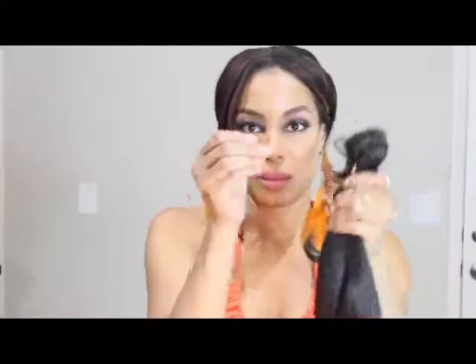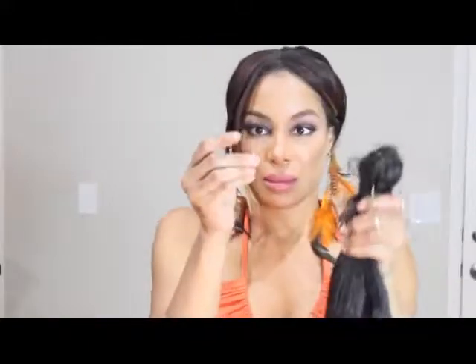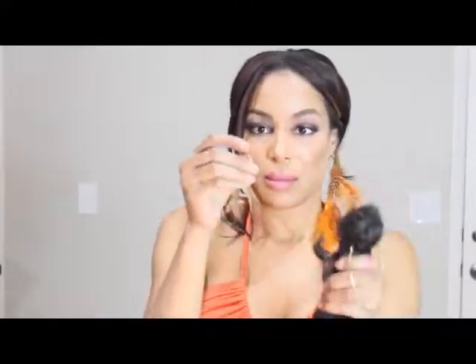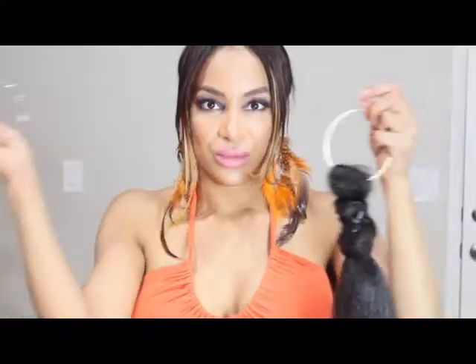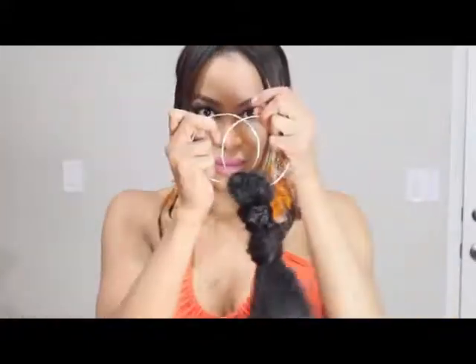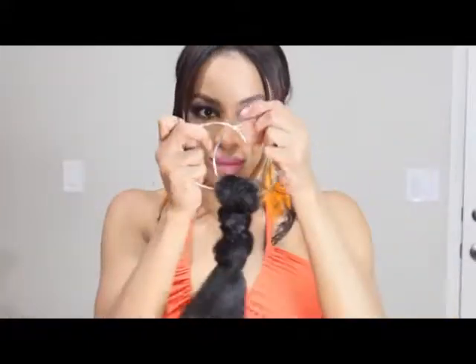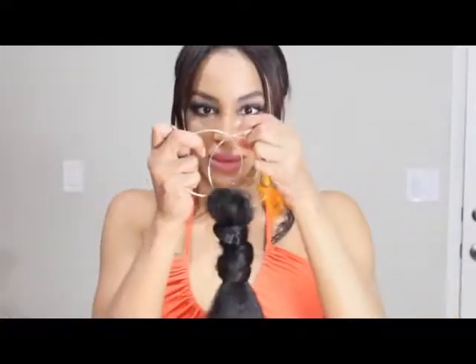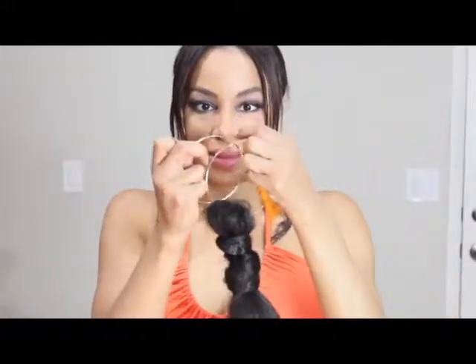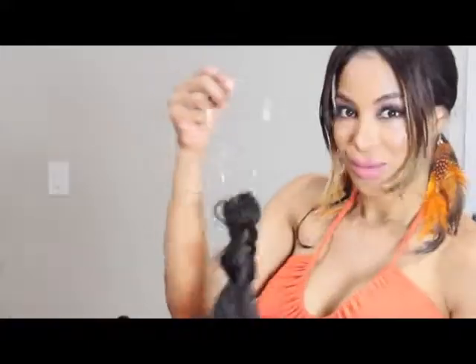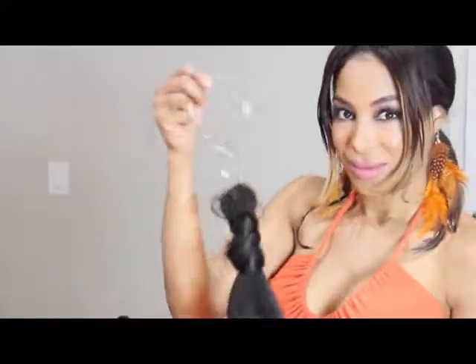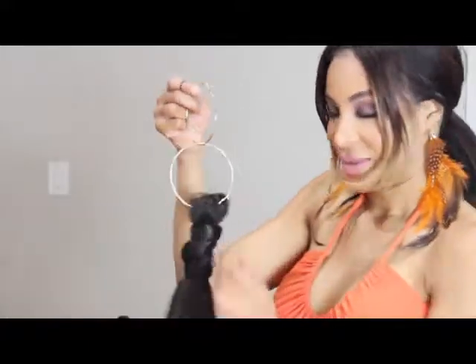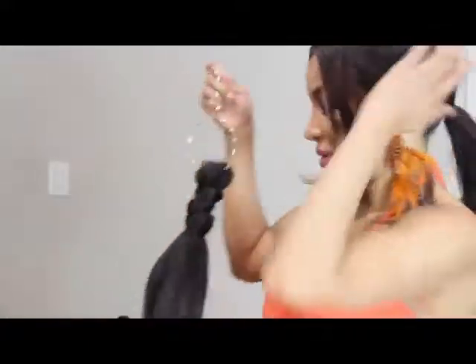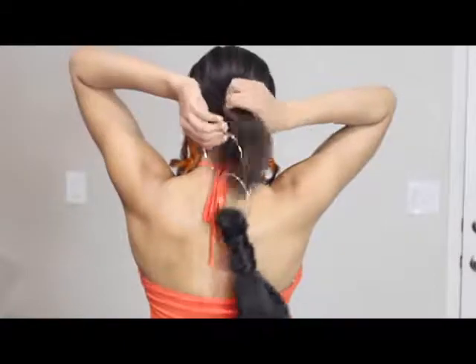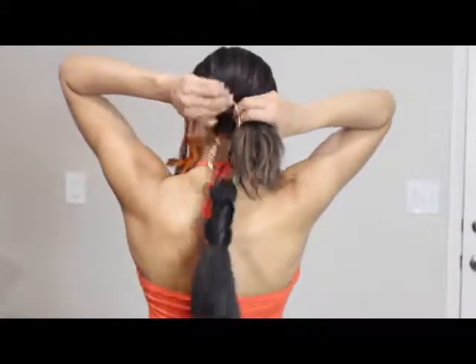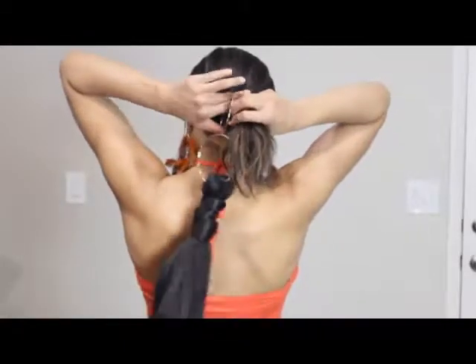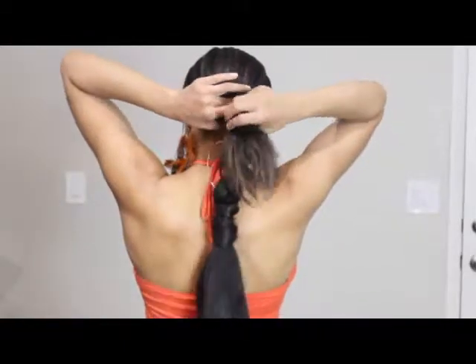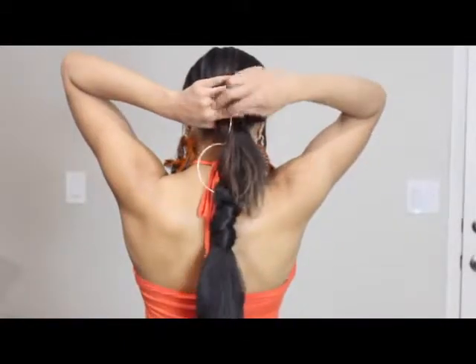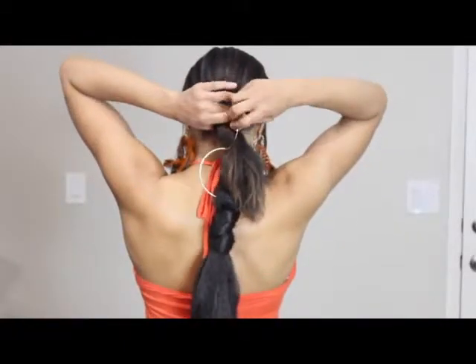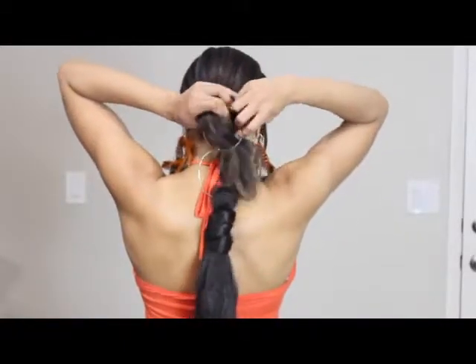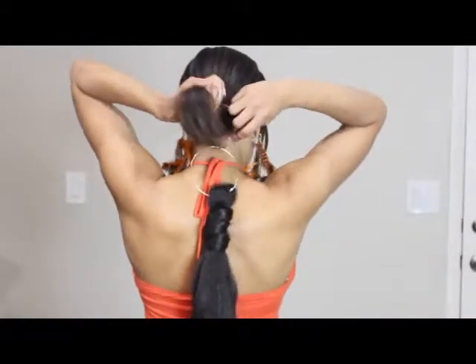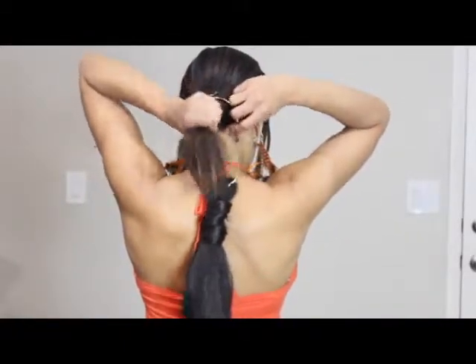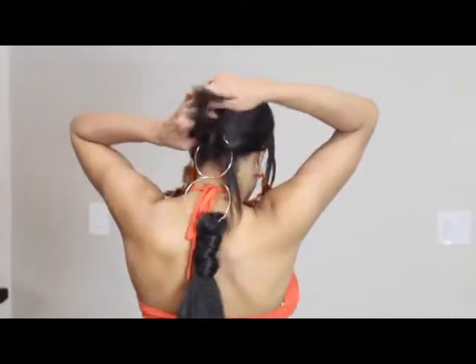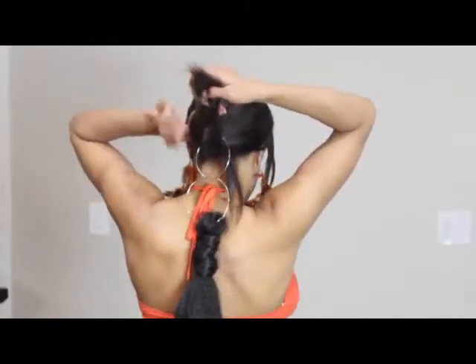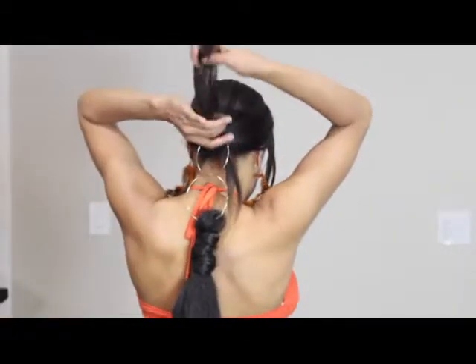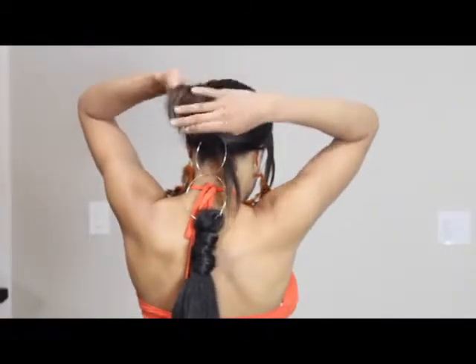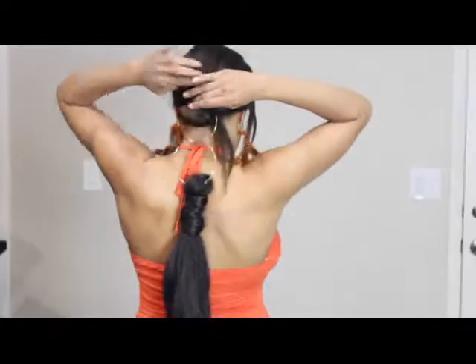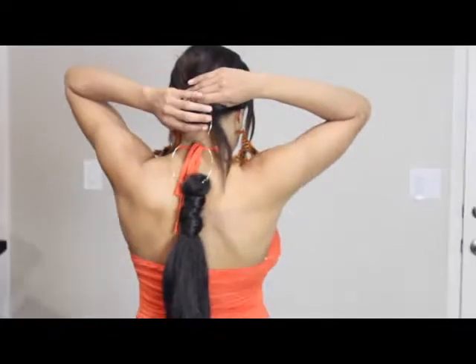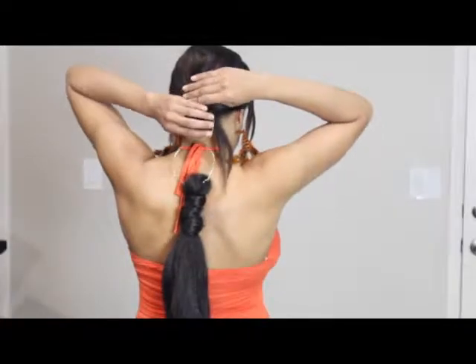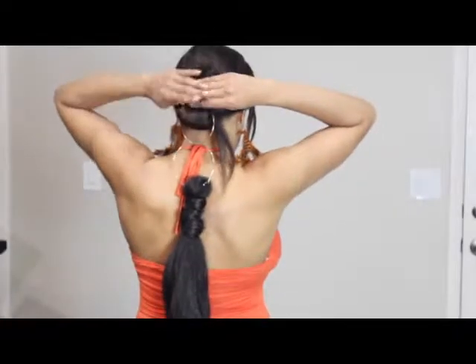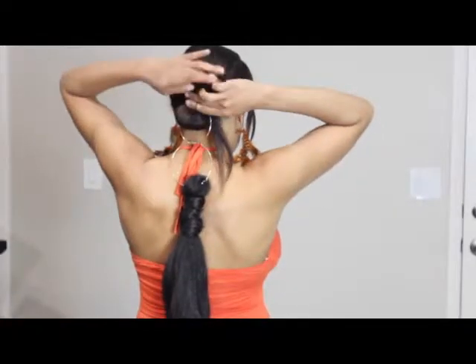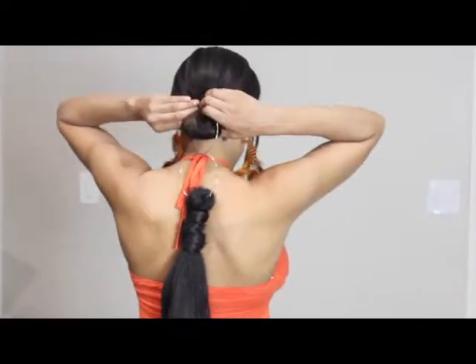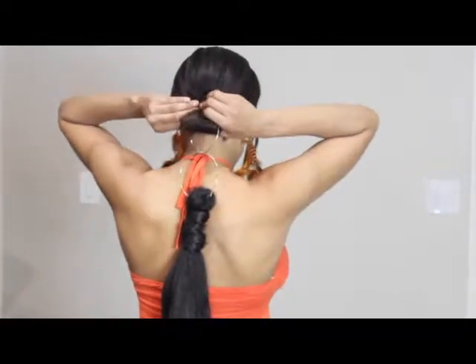Secure your wrap with a bobby pin. Now let's link up both of these earrings like Voltron — this part's pretty easy. Simply take your ponytail, loop it through the top earring, and then wrap around some hair.